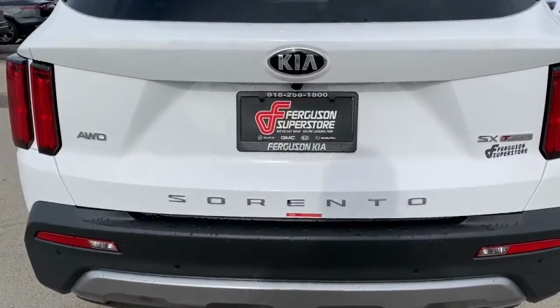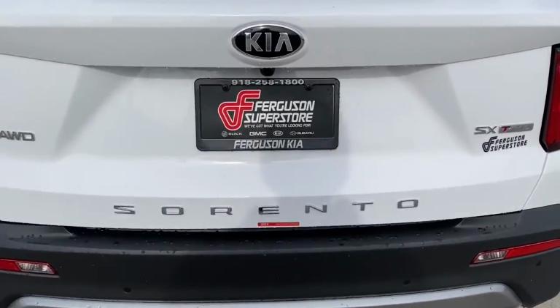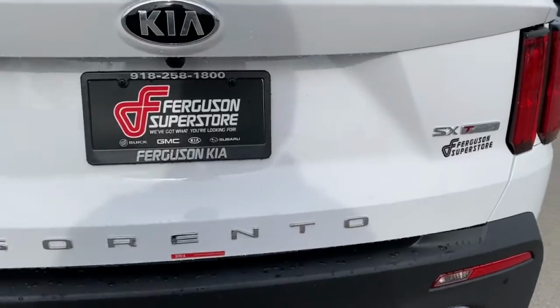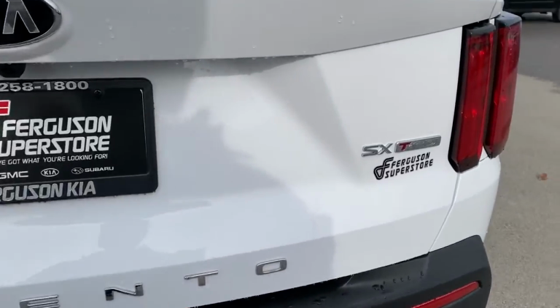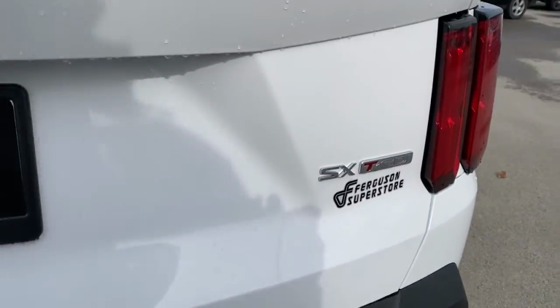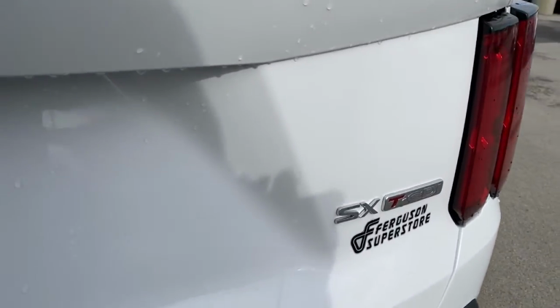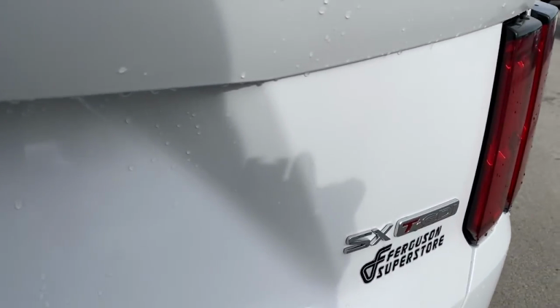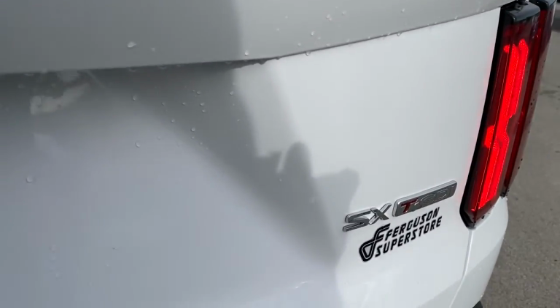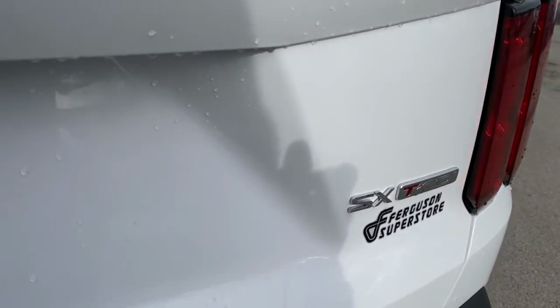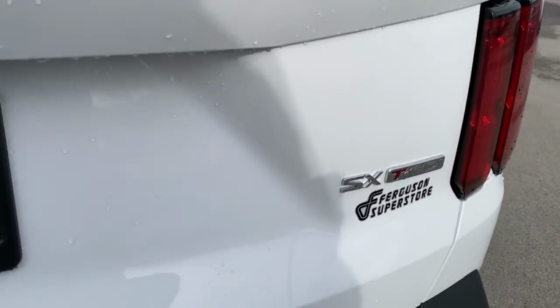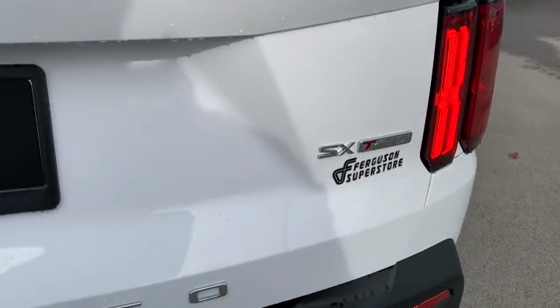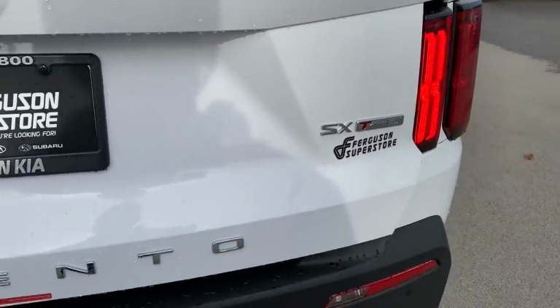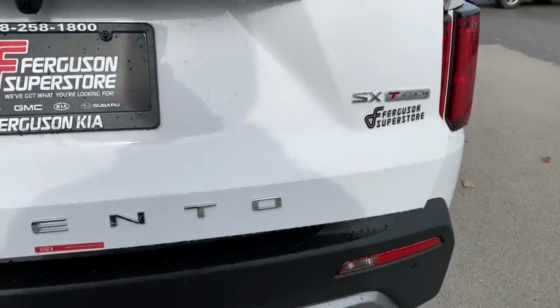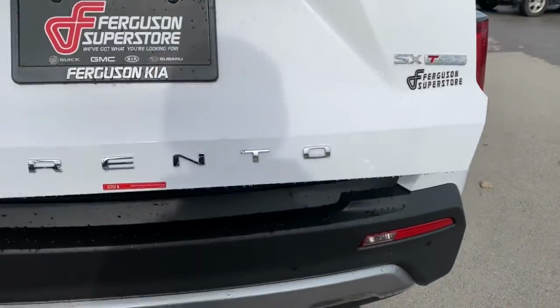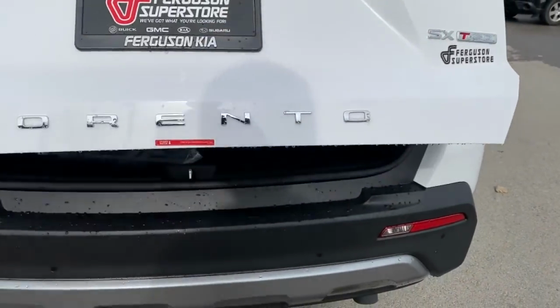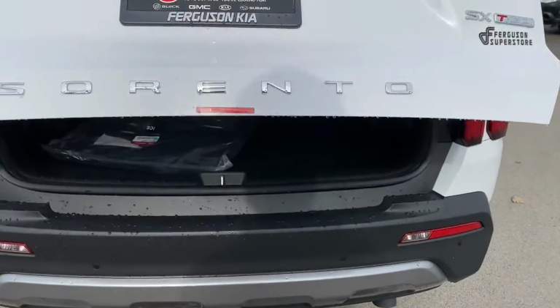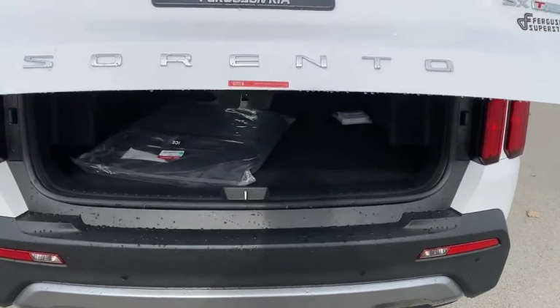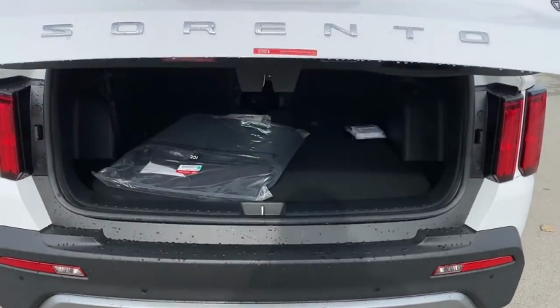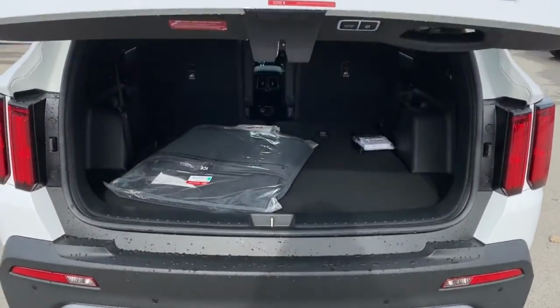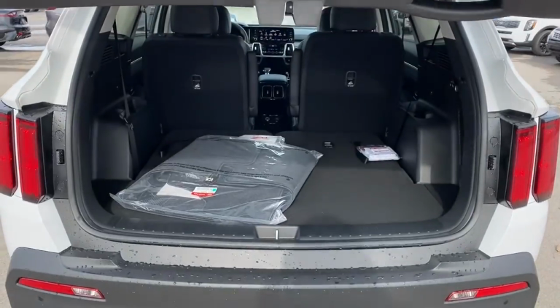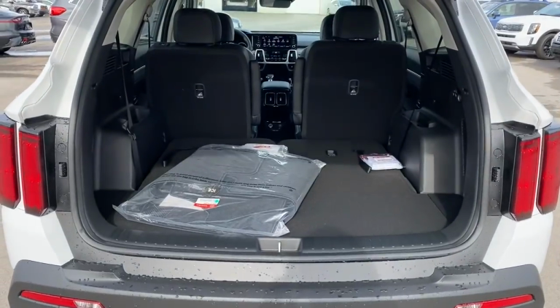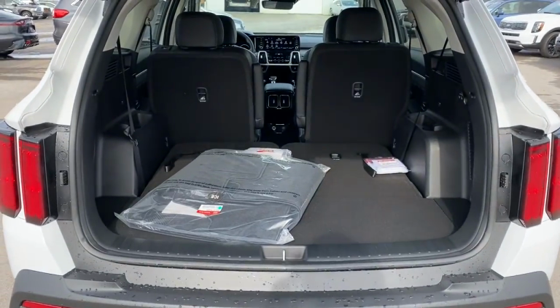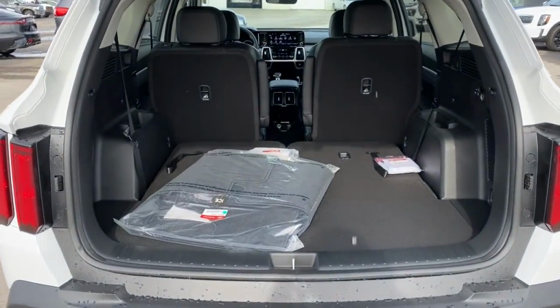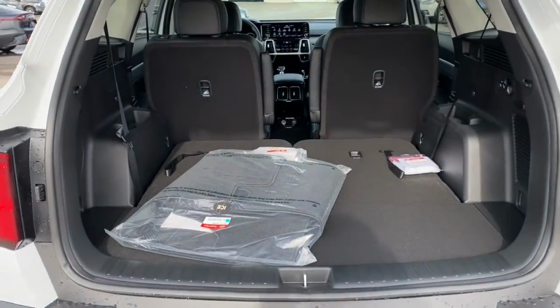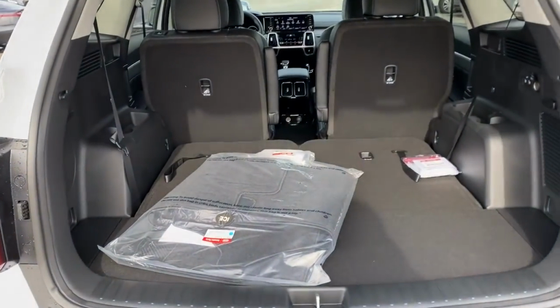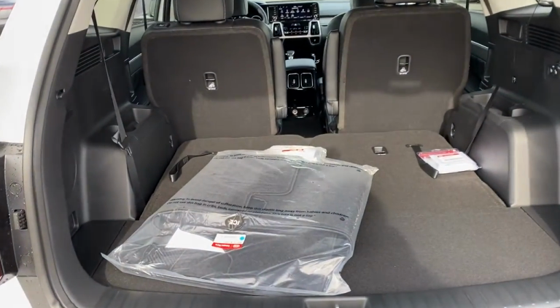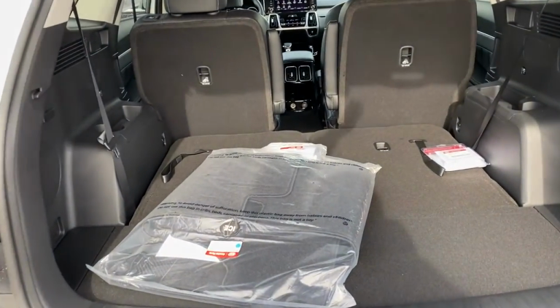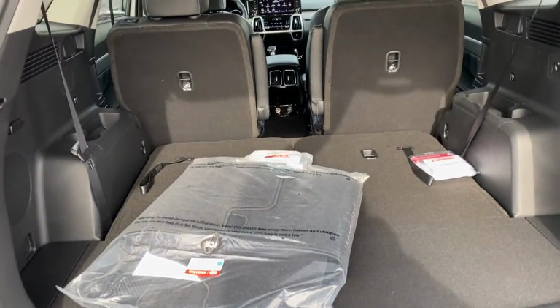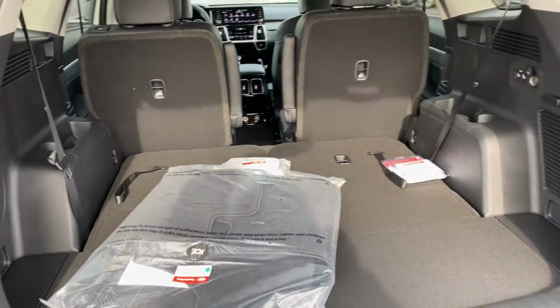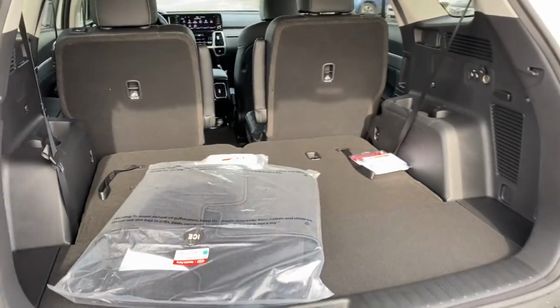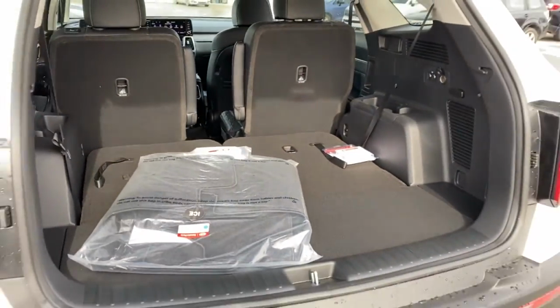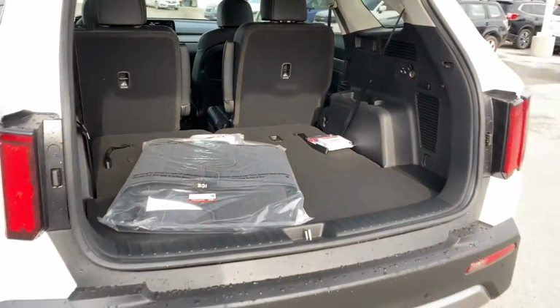These are just some of the great options this vehicle comes with: panoramic roof, keyless entry, all-wheel drive, sunroof, moonroof, navigation system.